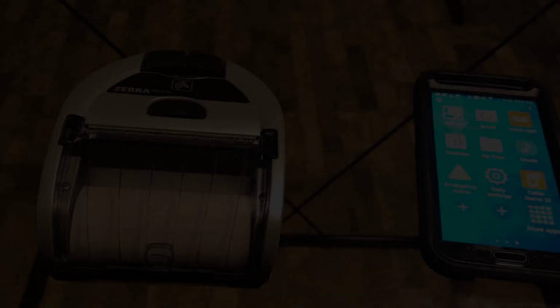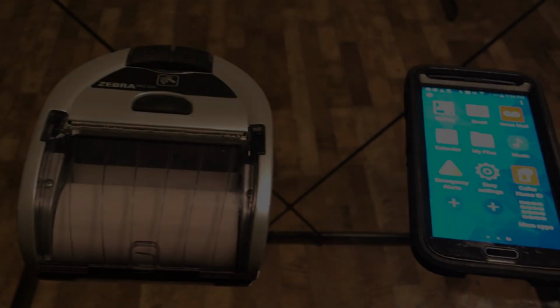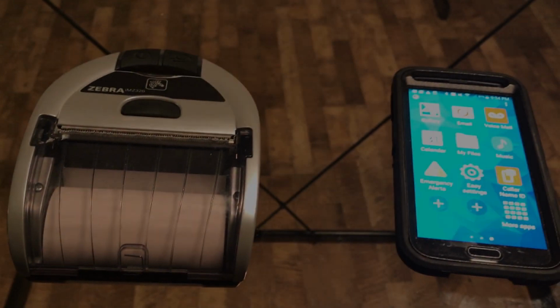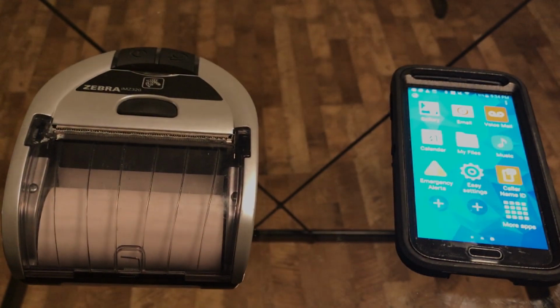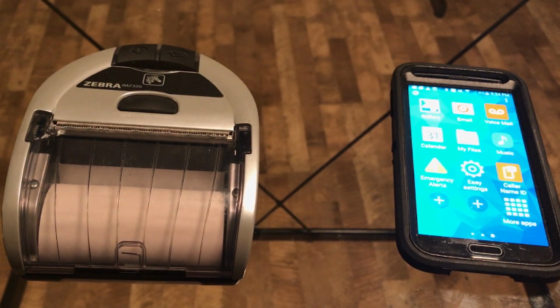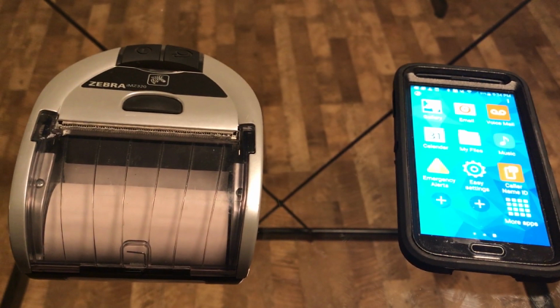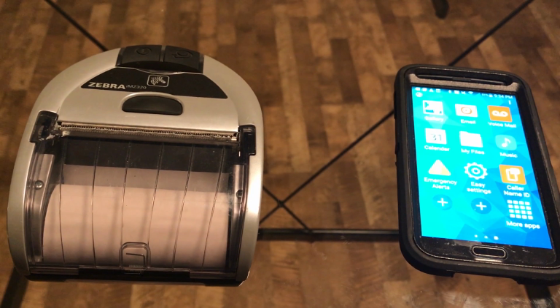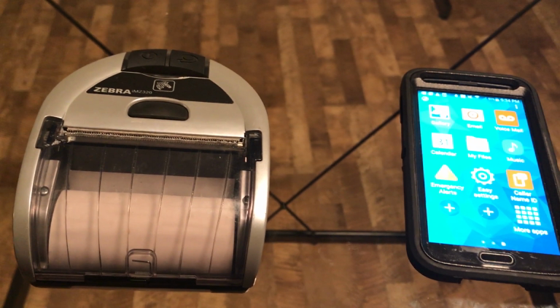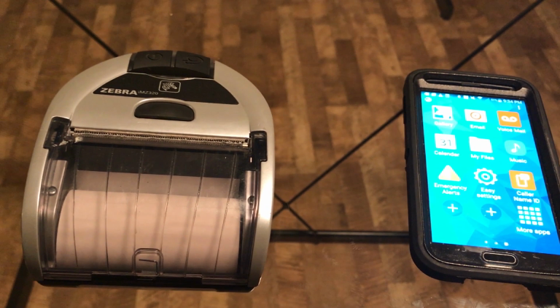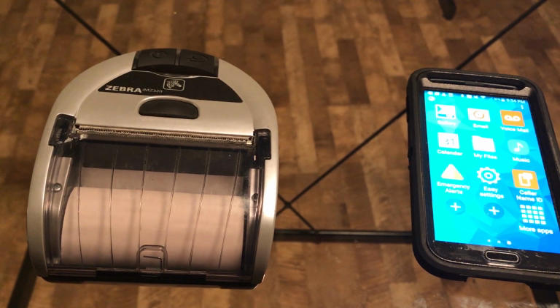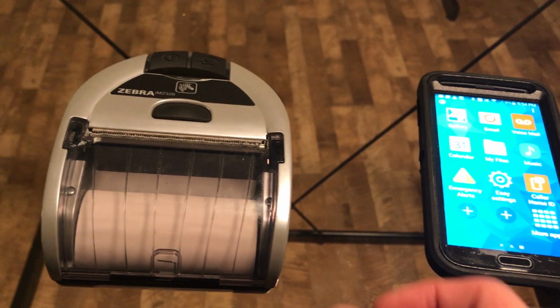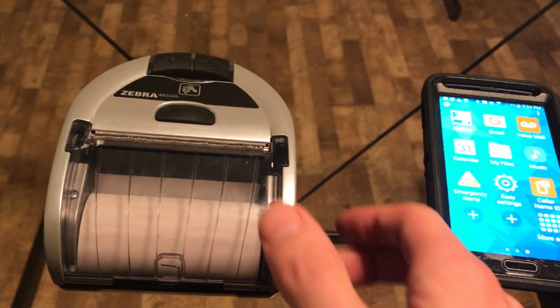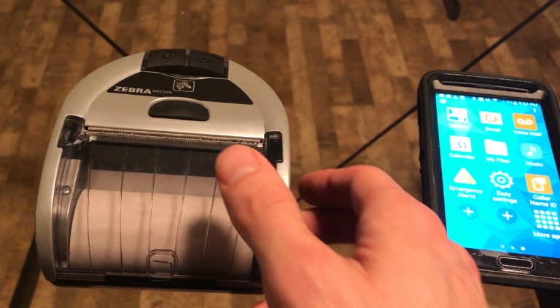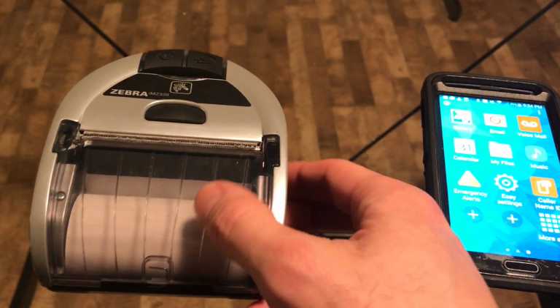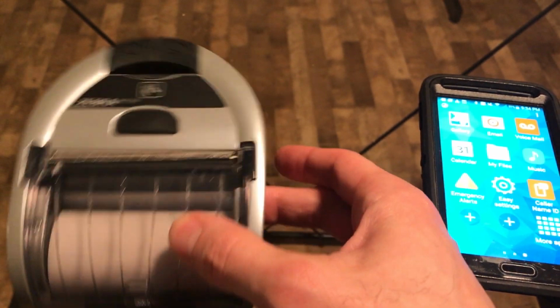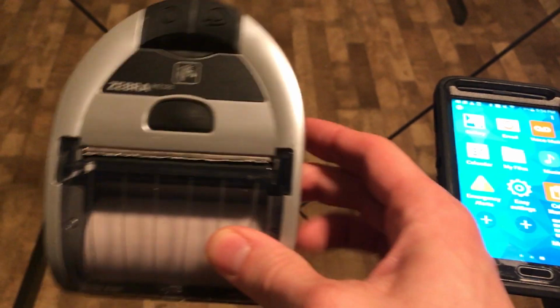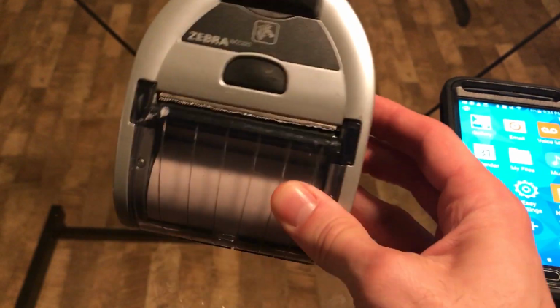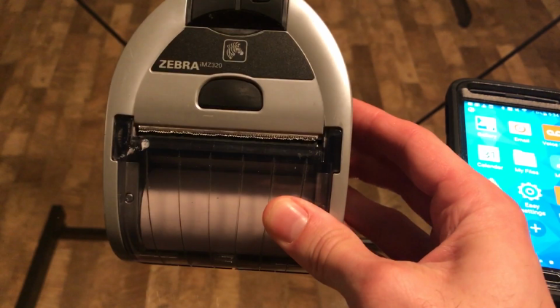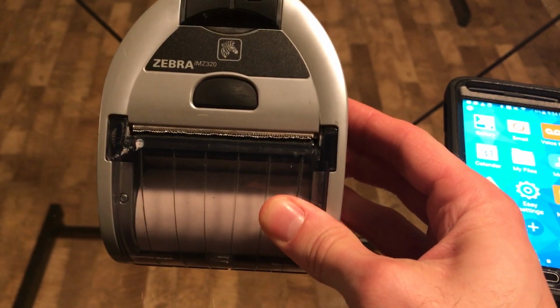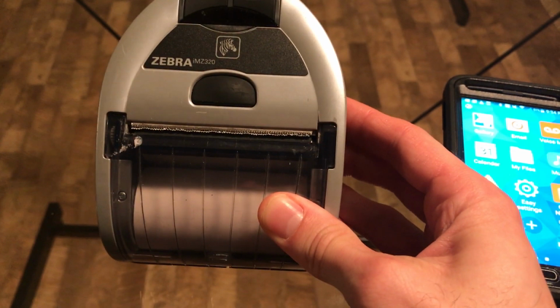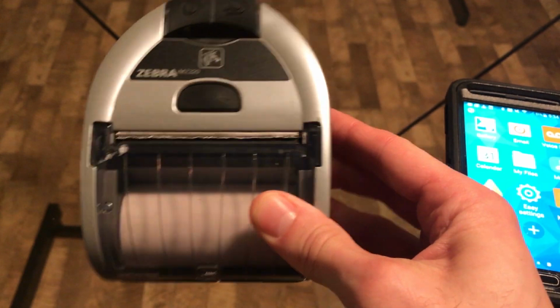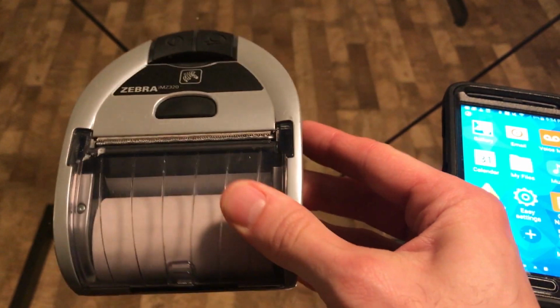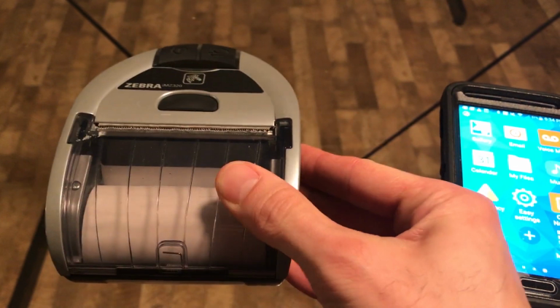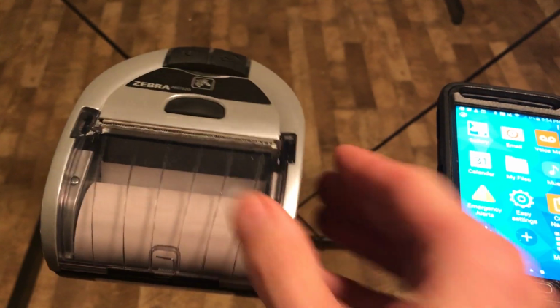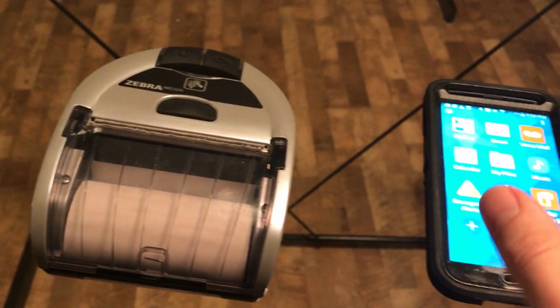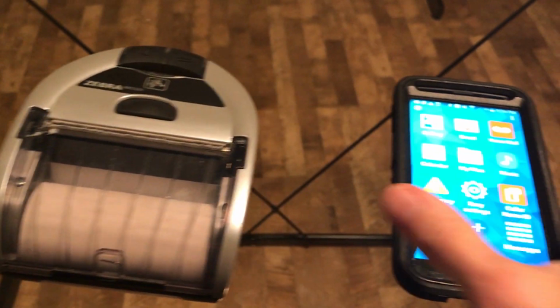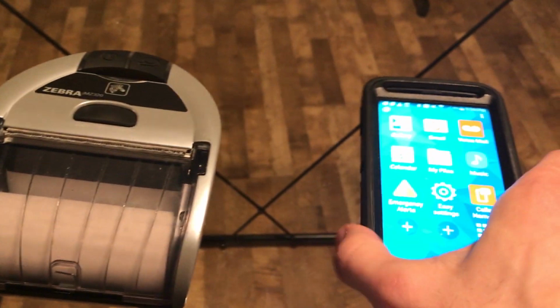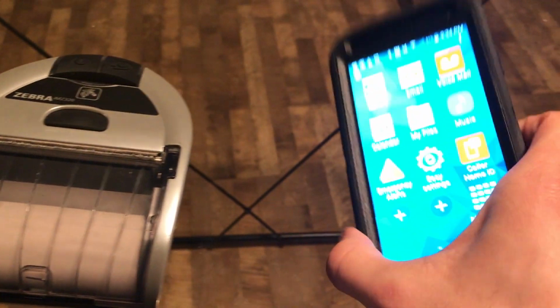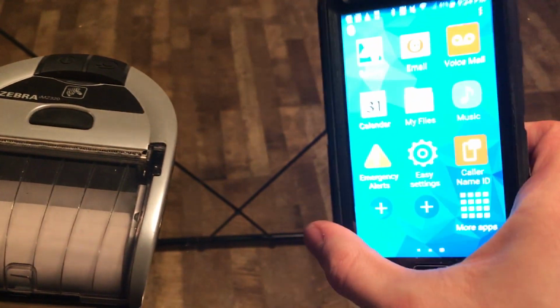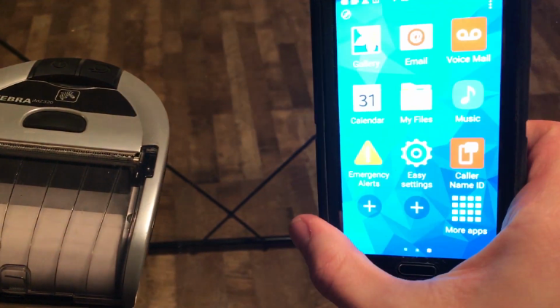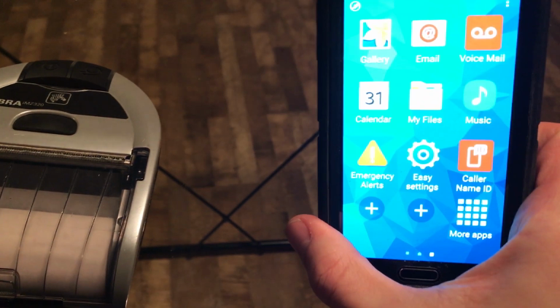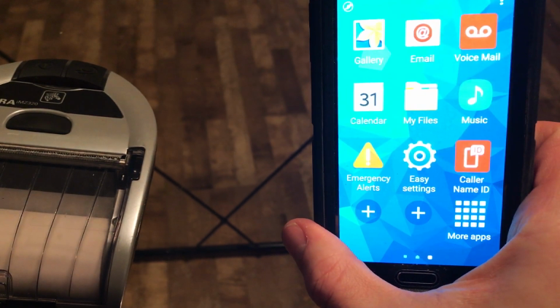Hey, what's going on everyone? Today I'm going to show you how to pair a Zebra IMZ320 to a Samsung Galaxy S5.